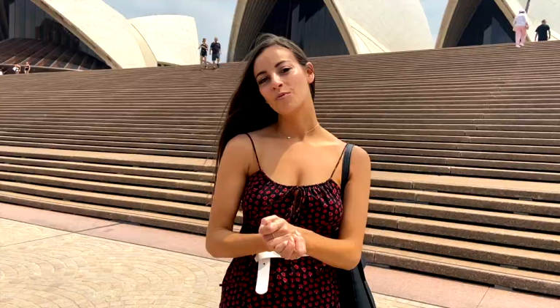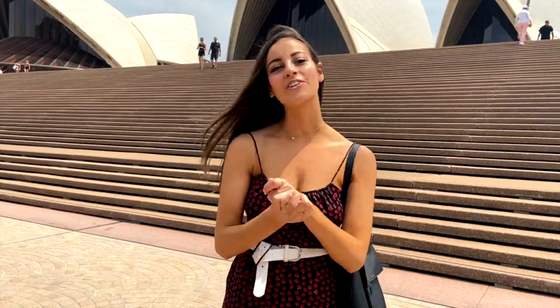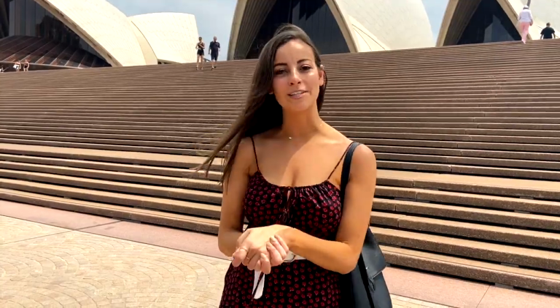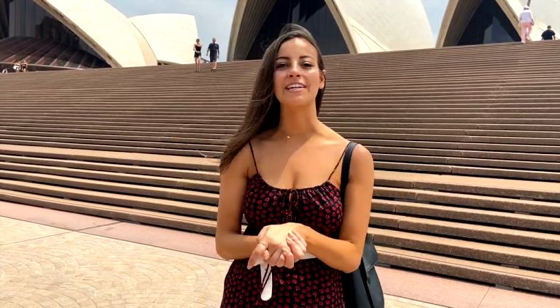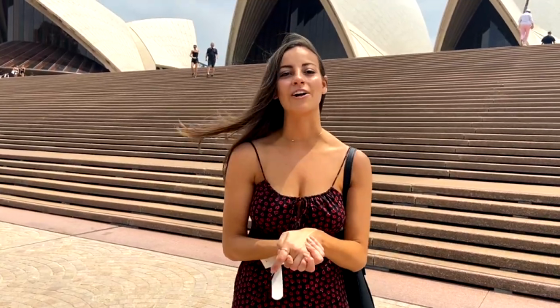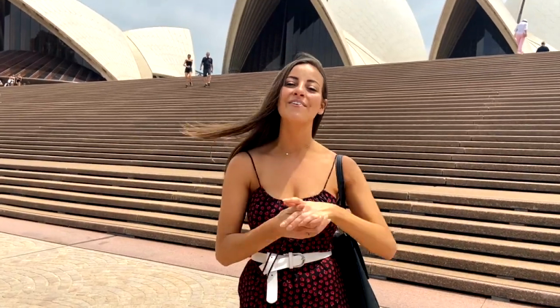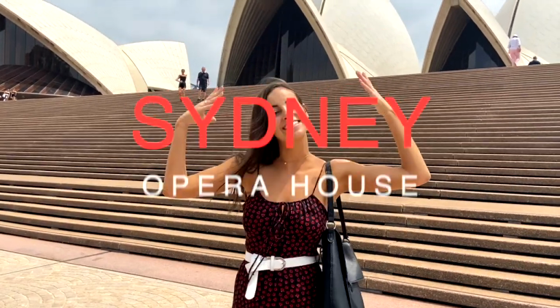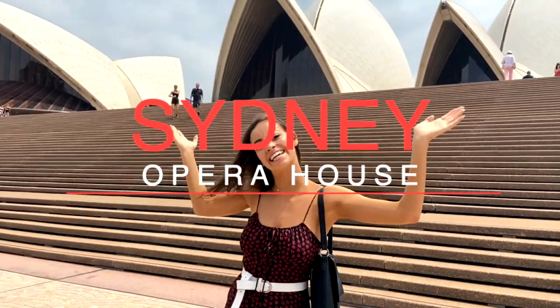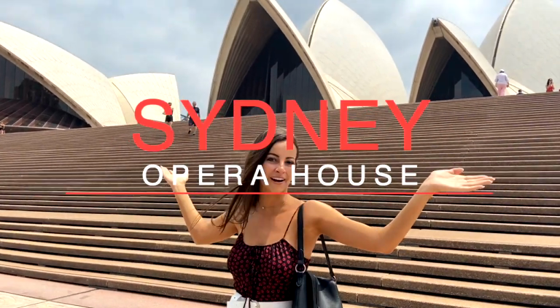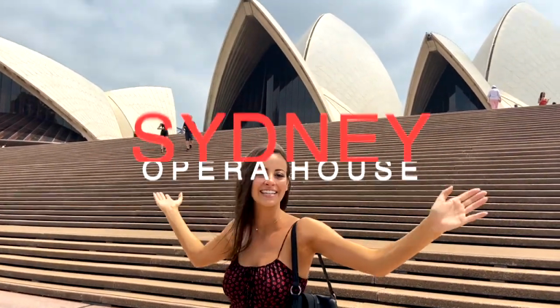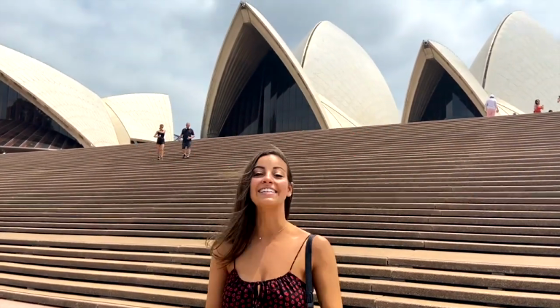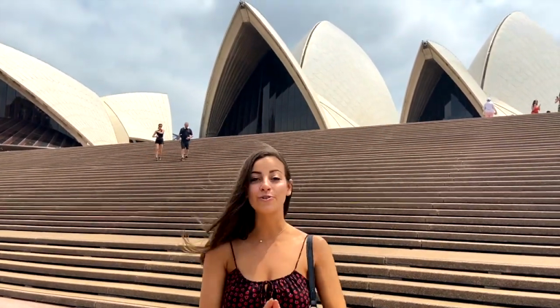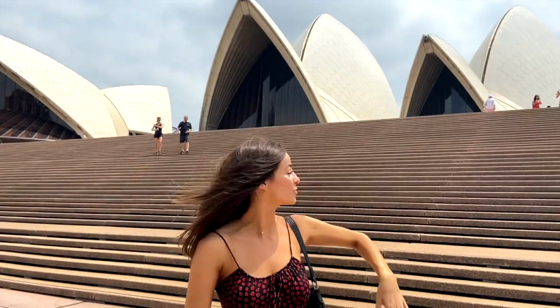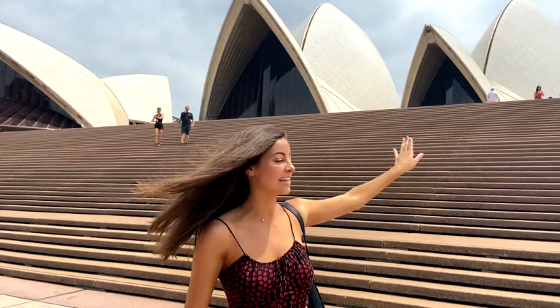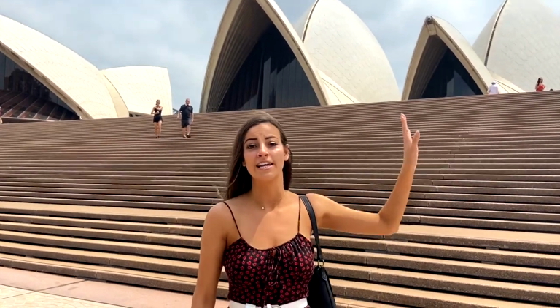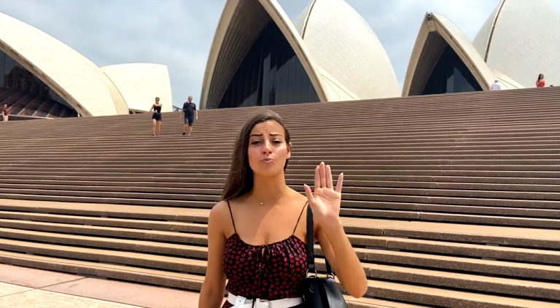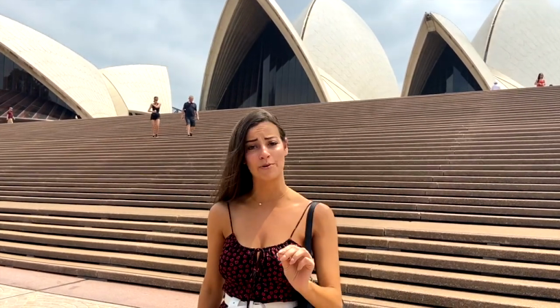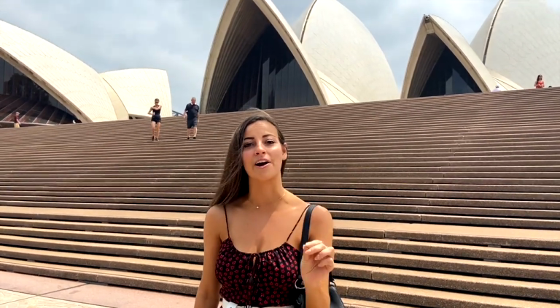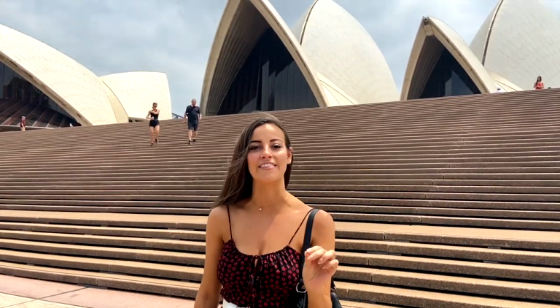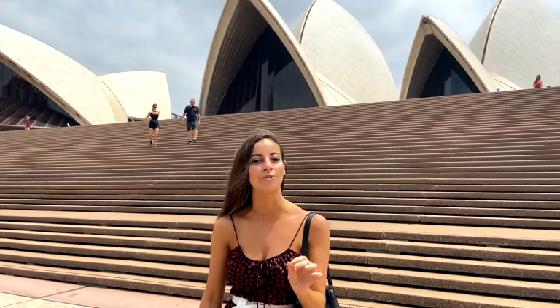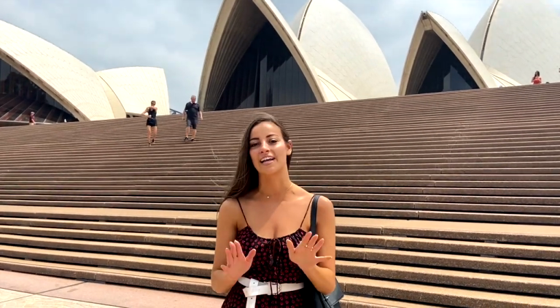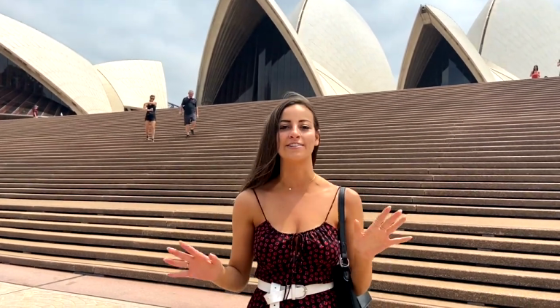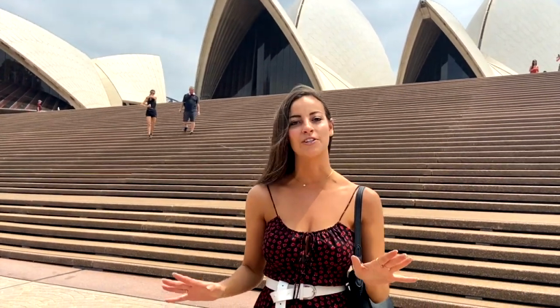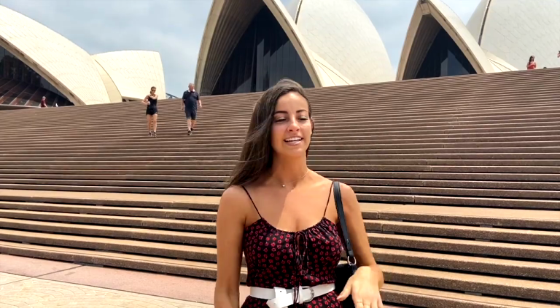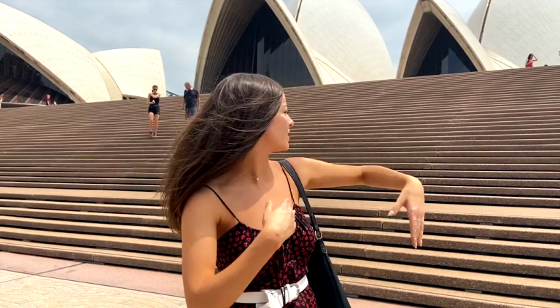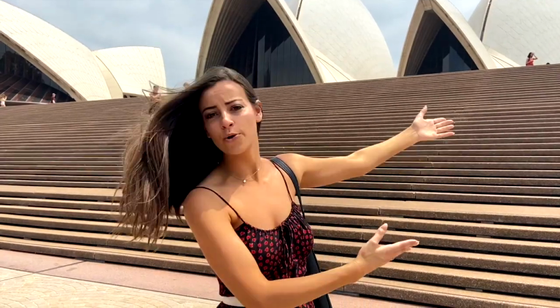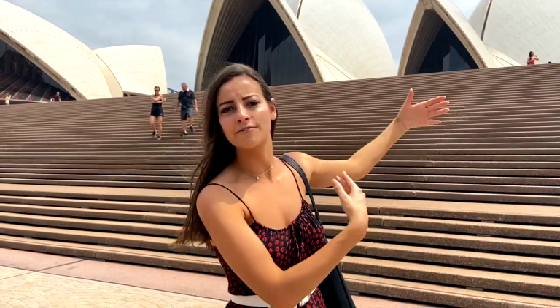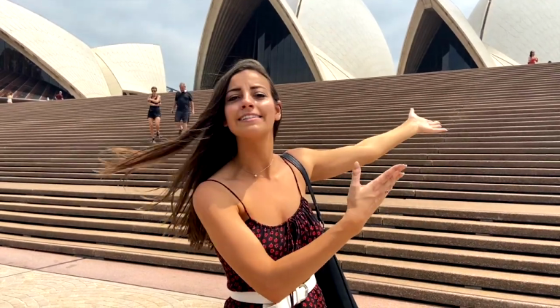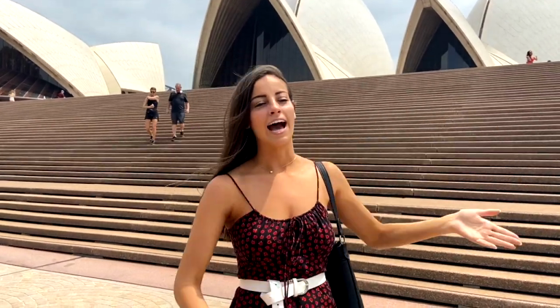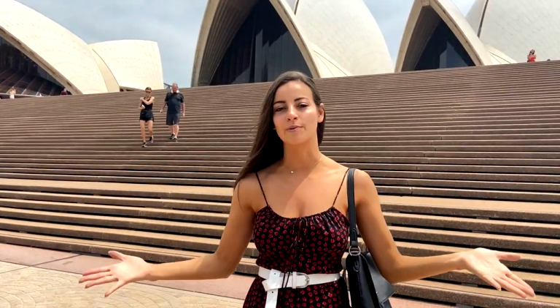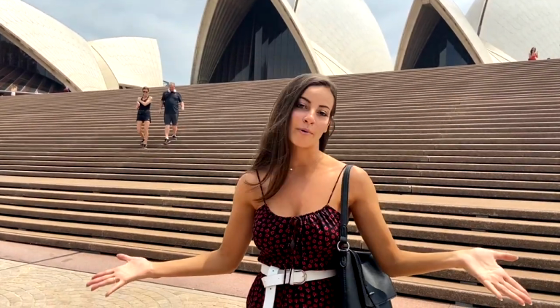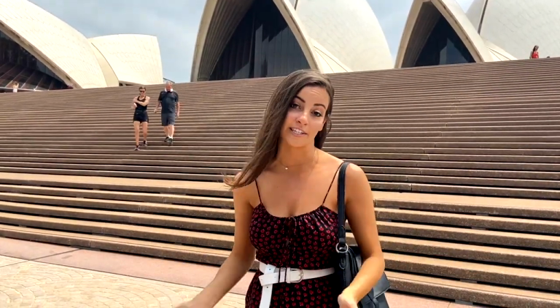We walked just a little ways past the Botanical Gardens and now we are at the Sydney Opera House. It is huge, there are so many stairs, and there's a really pretty bar underneath it that you can go to for sunset — so gorgeous. Lots of shows, lots of events — obviously one of the landmarks of Sydney. So beautiful.